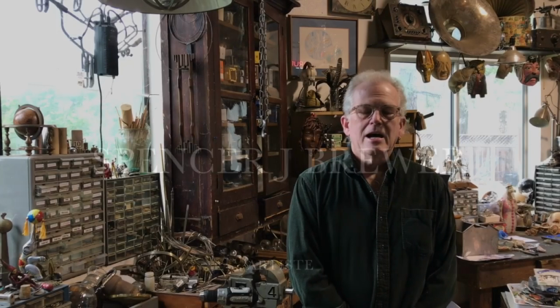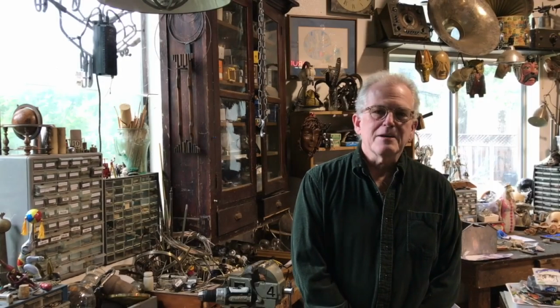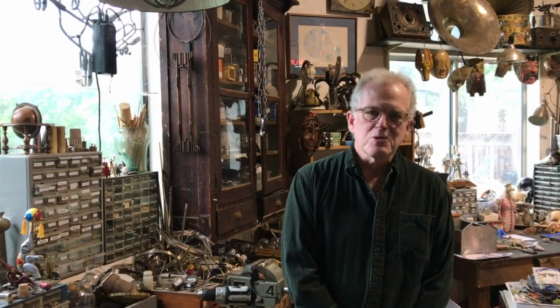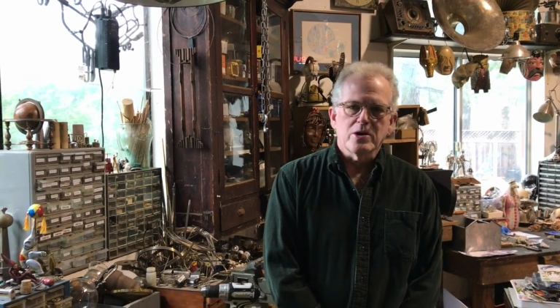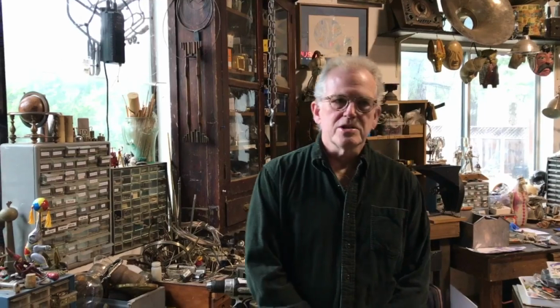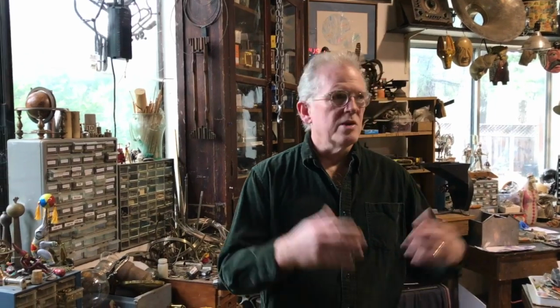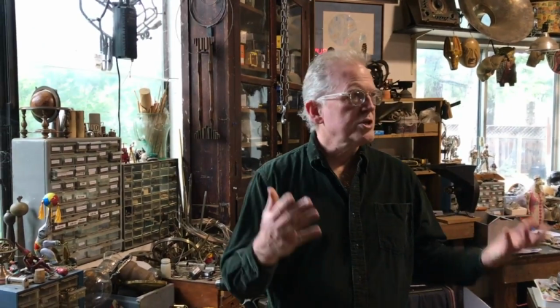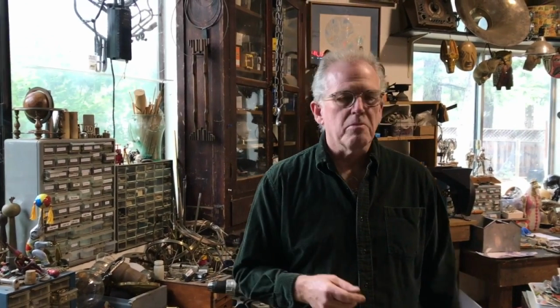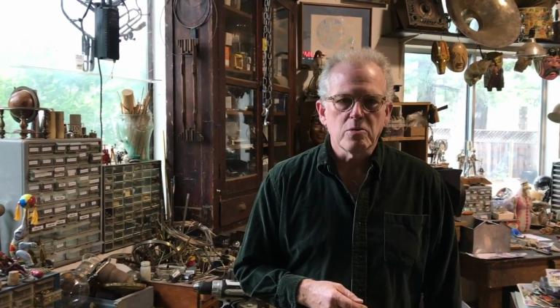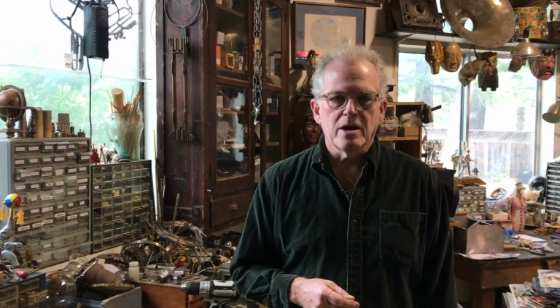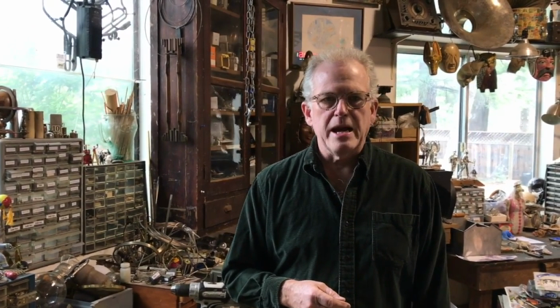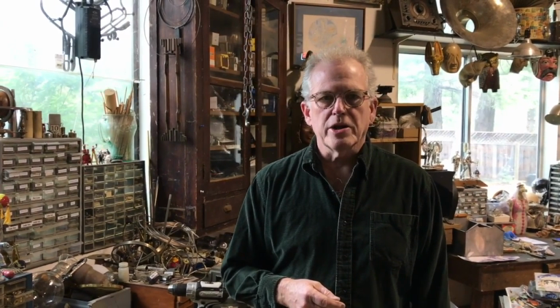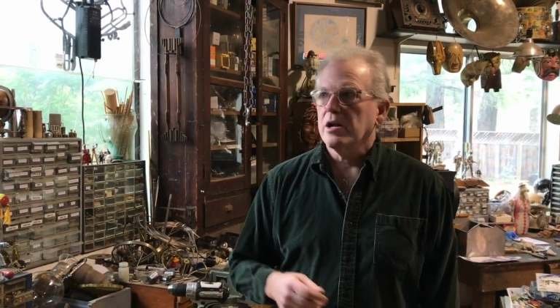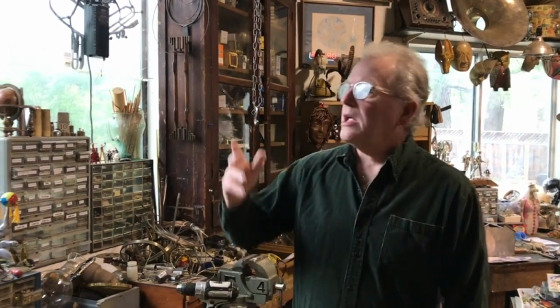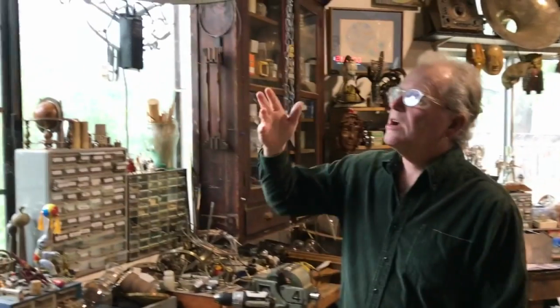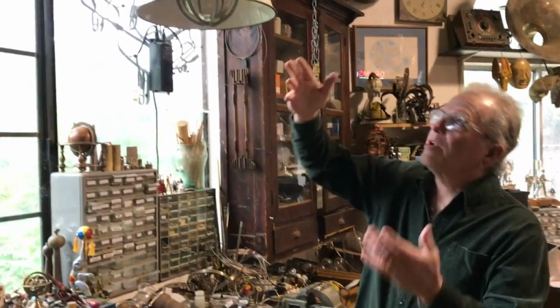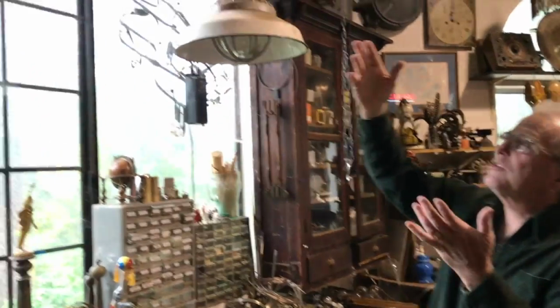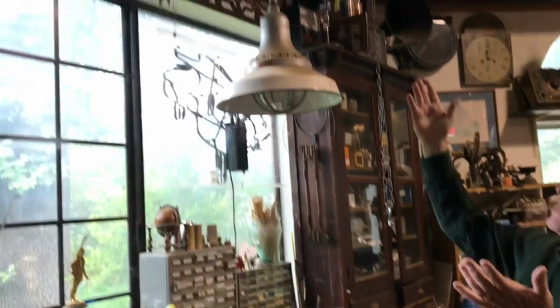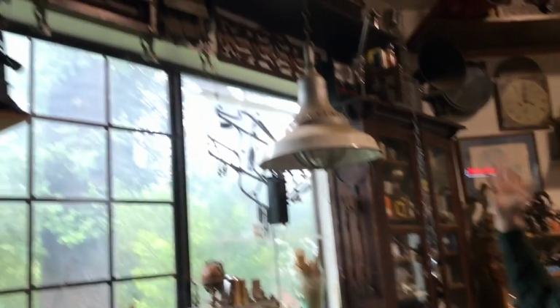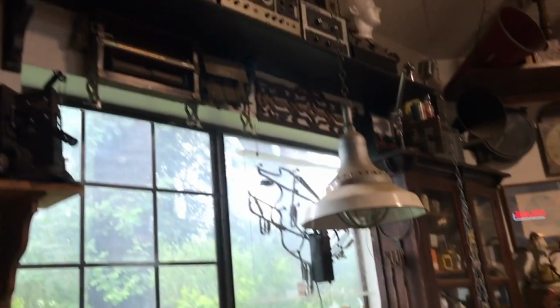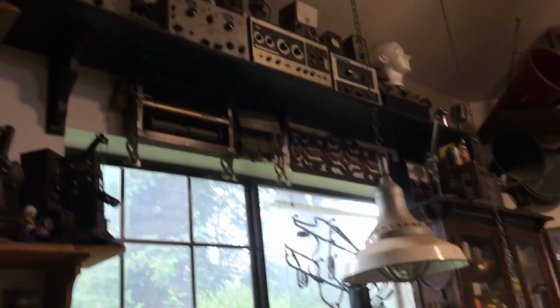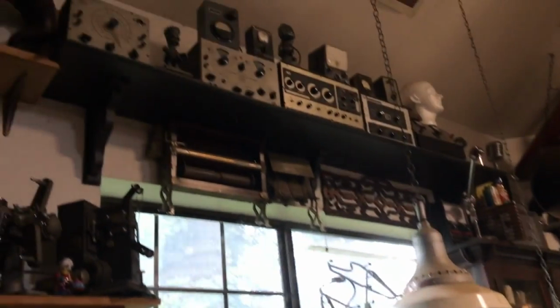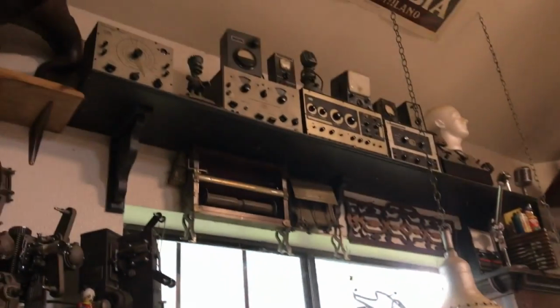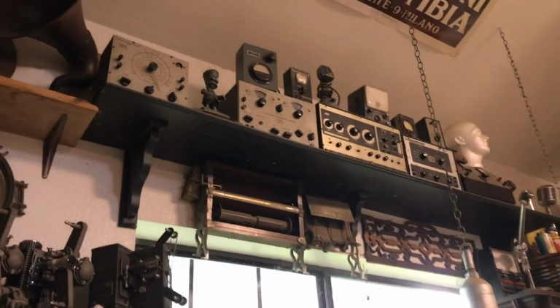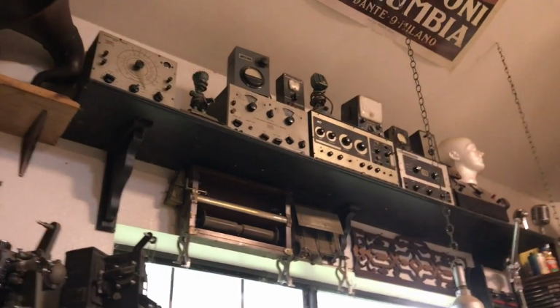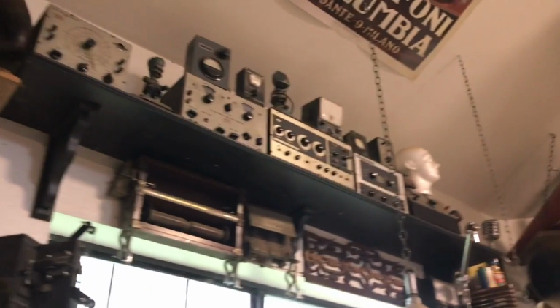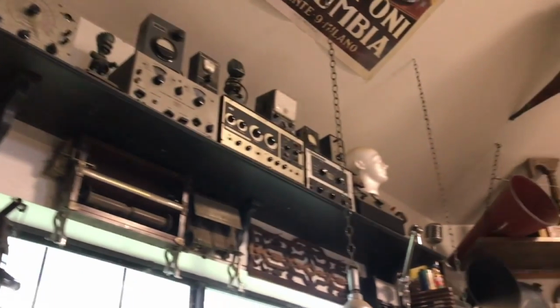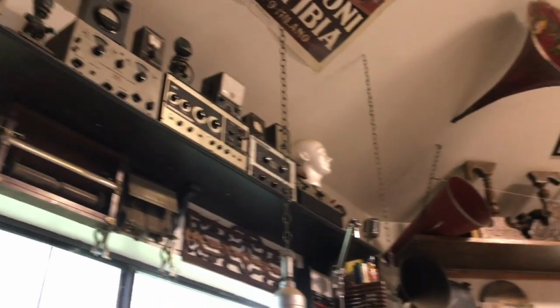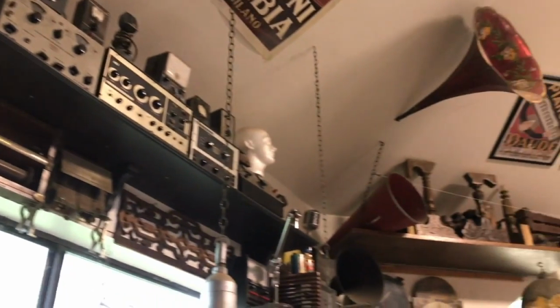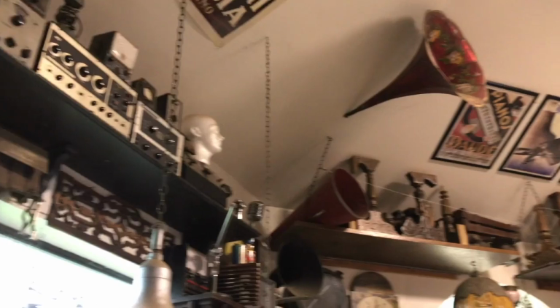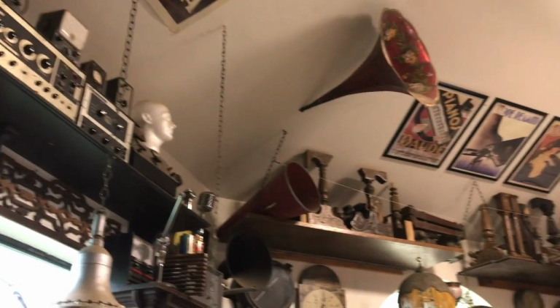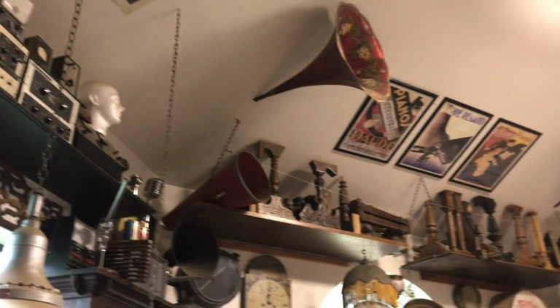Hi, I'm Spencer Brewer and this is the workshop, our barn, where we make all the art. In here, as you can see up around the ceiling and everywhere you're looking, this is basically our palette of paints.